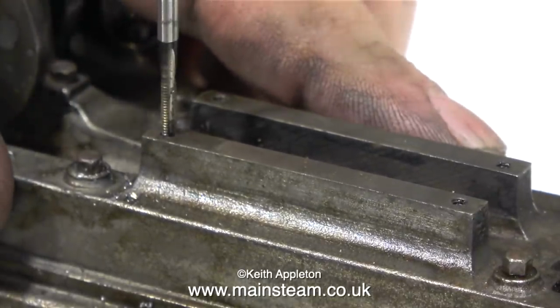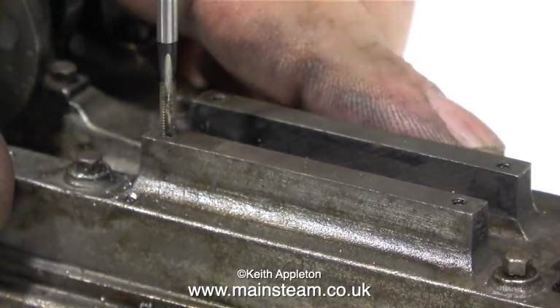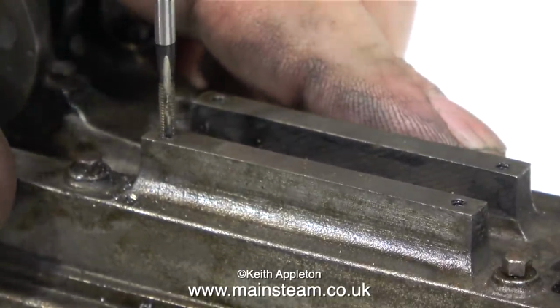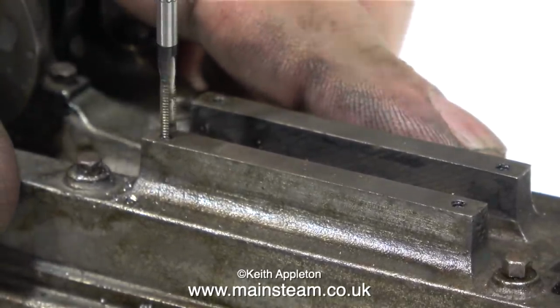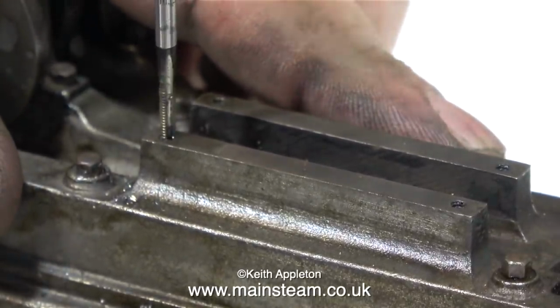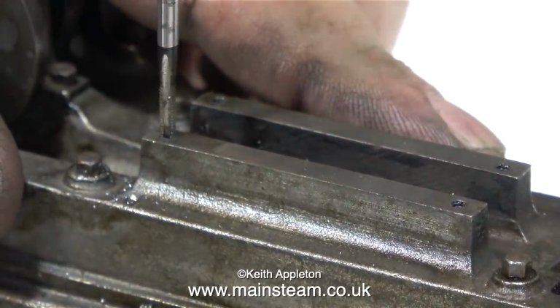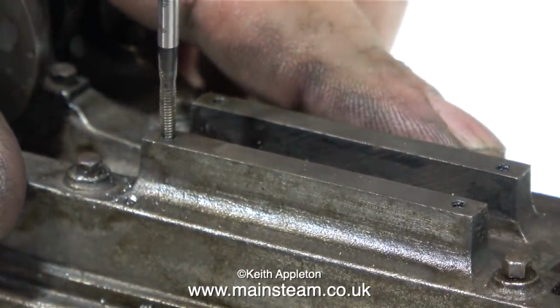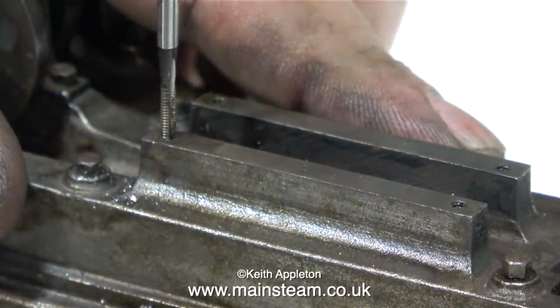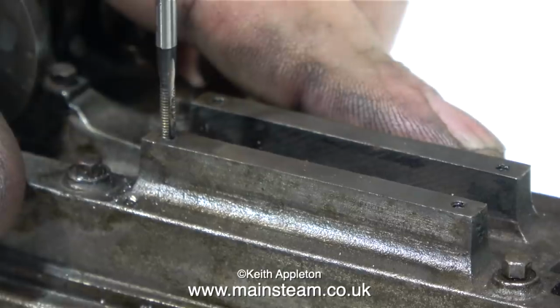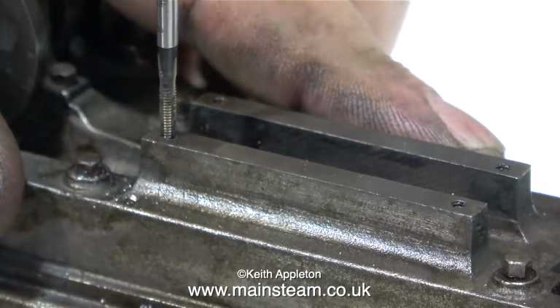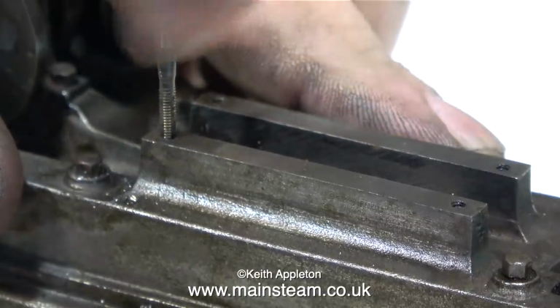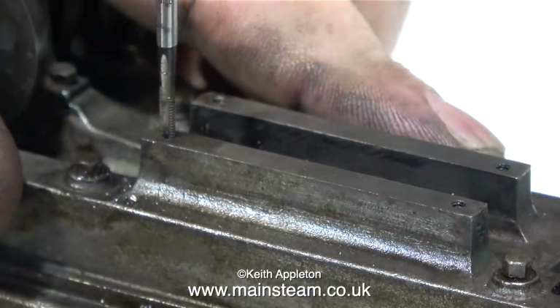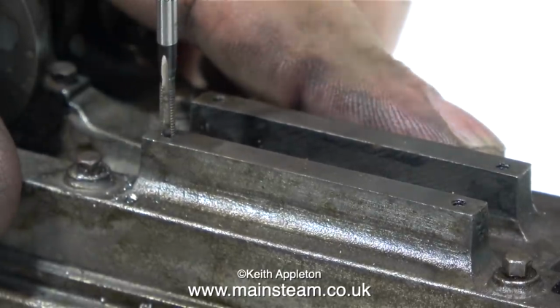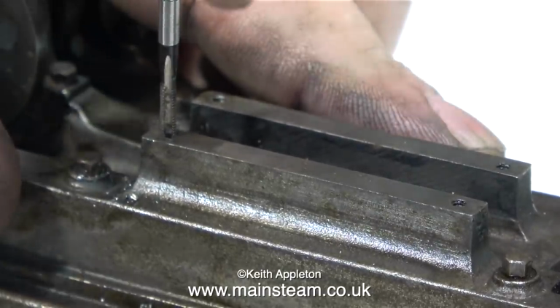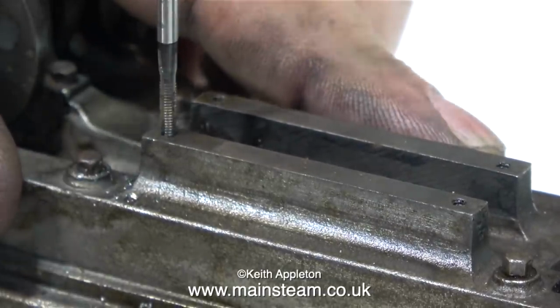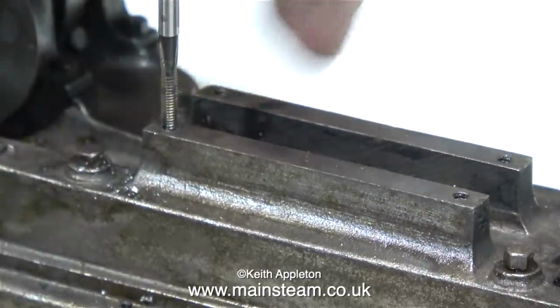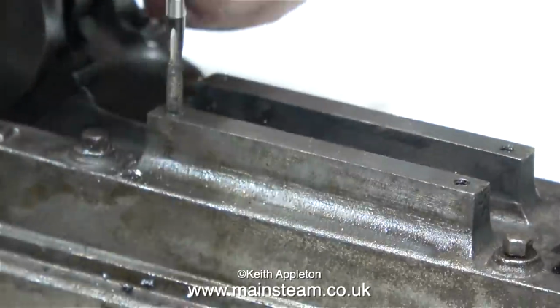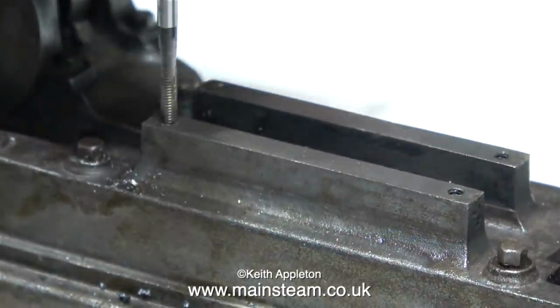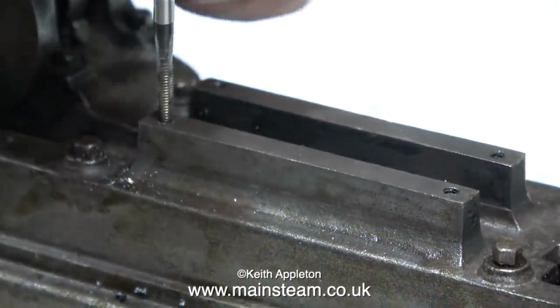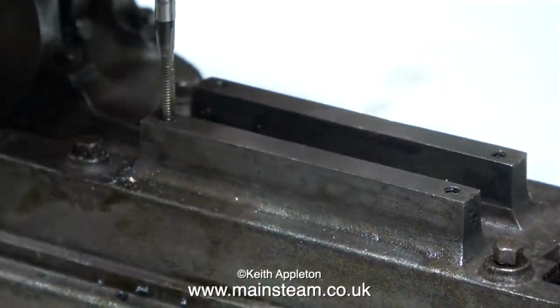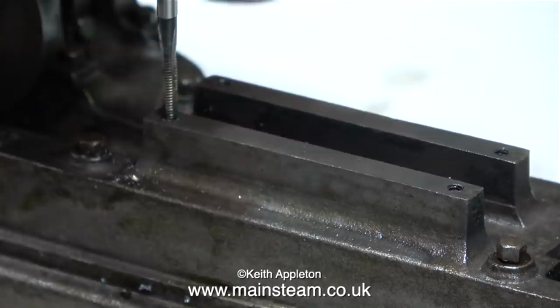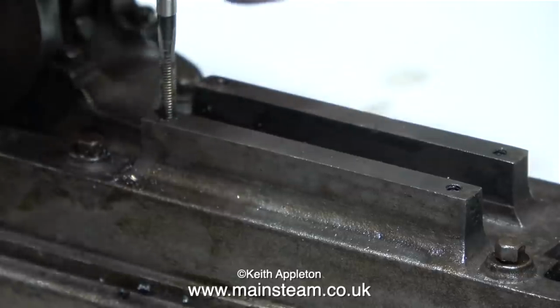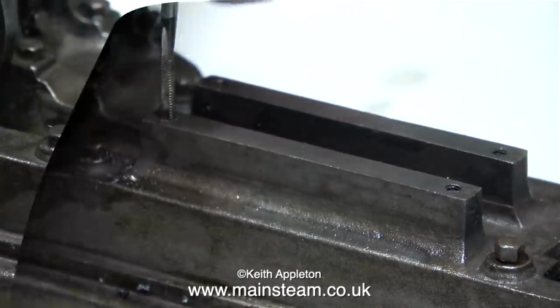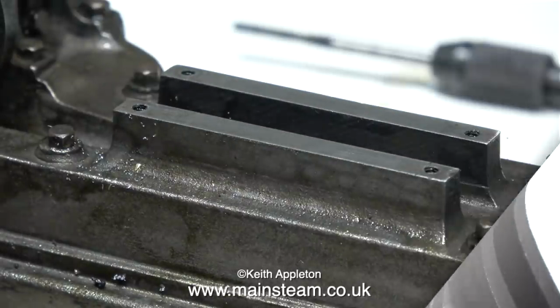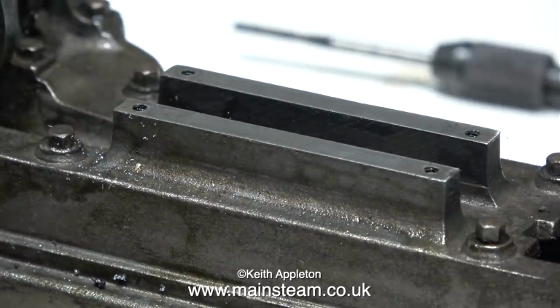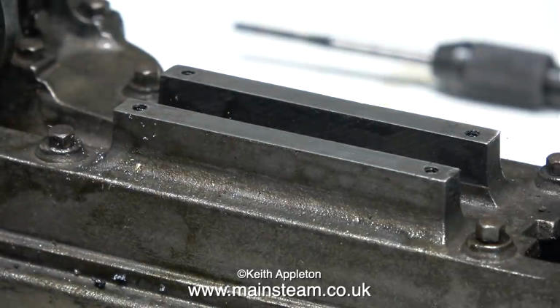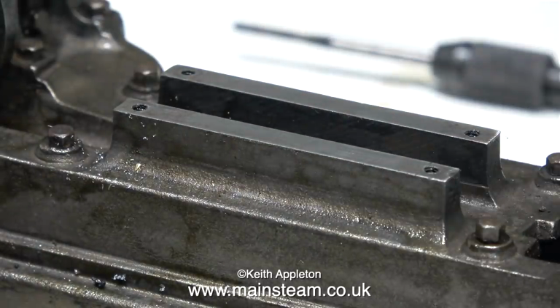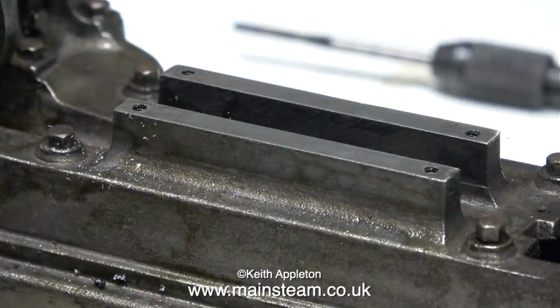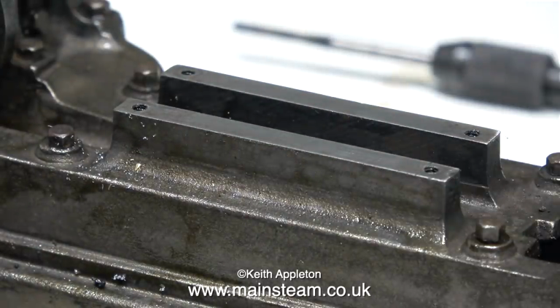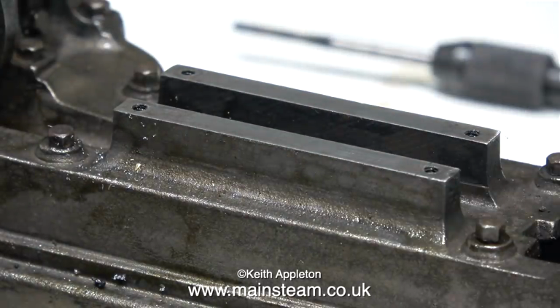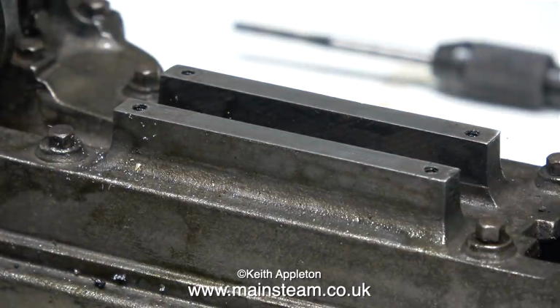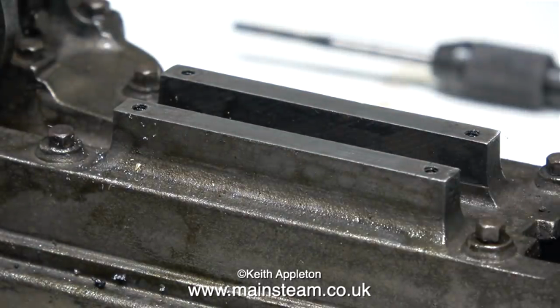Breaking off a tap in a piece of work is seriously bad, and breaking this tap off in this hole would be extremely bad. What could I do about it? It's definitely not a good idea to break off the tap in a piece of cast iron.